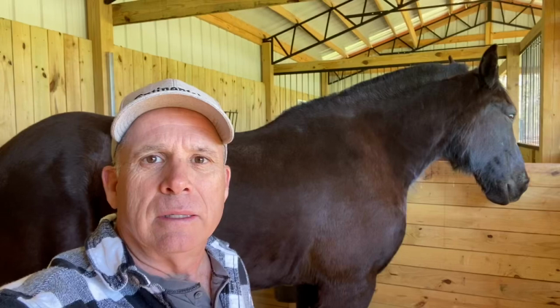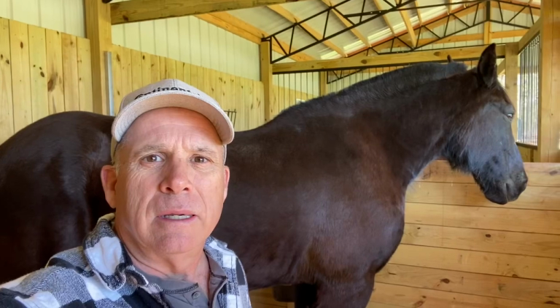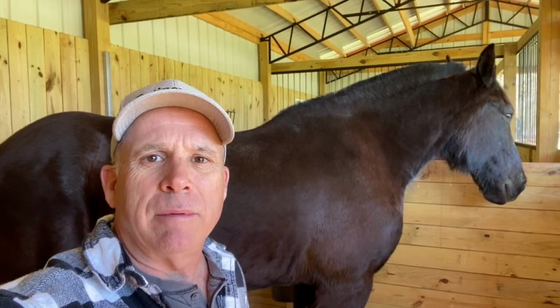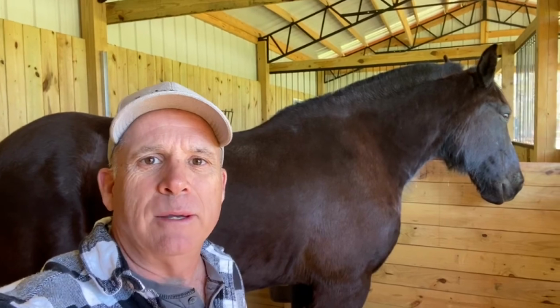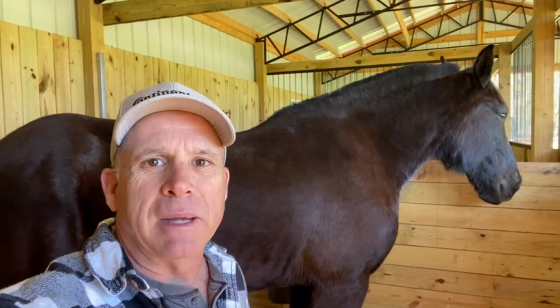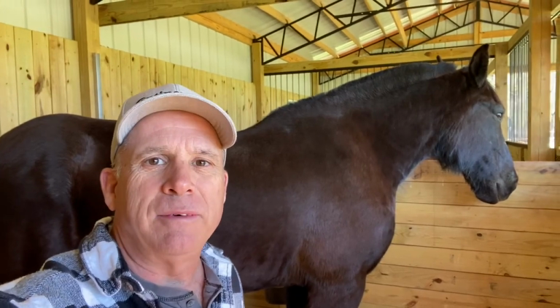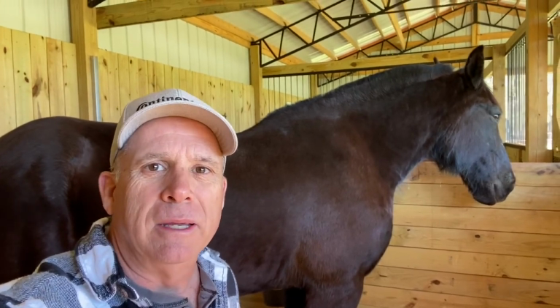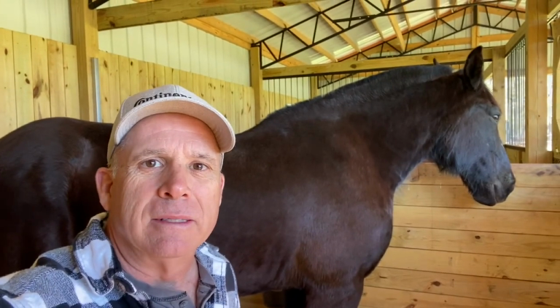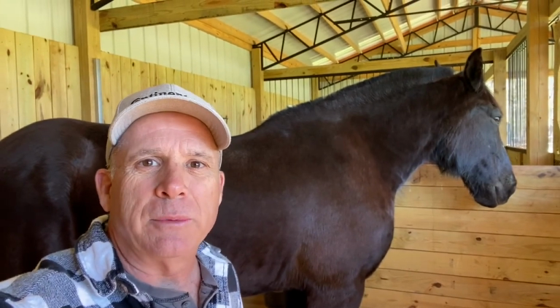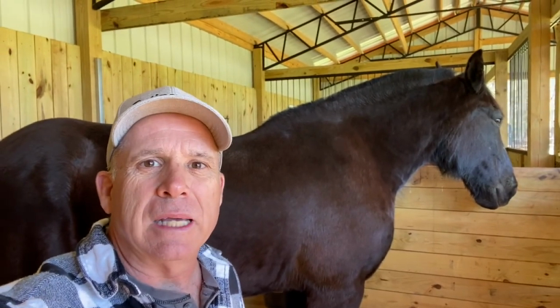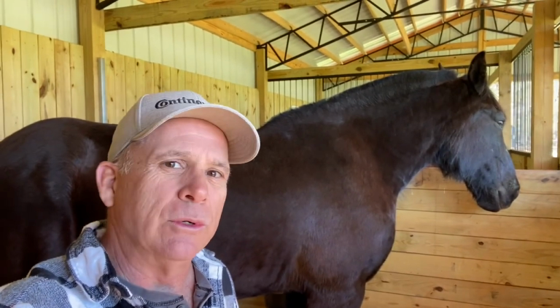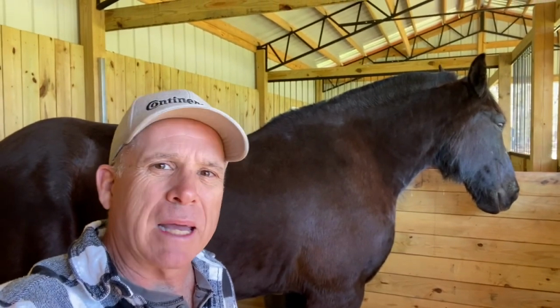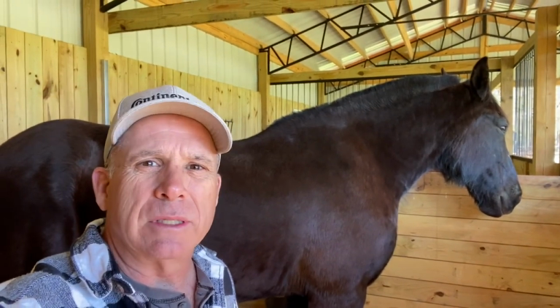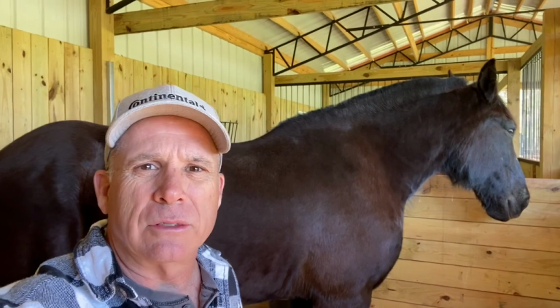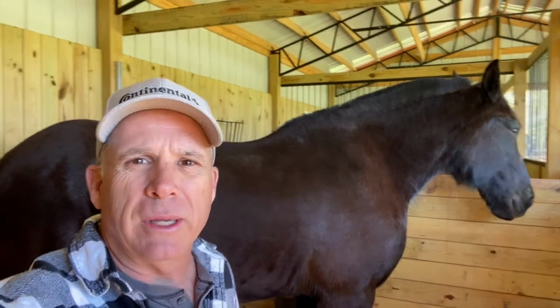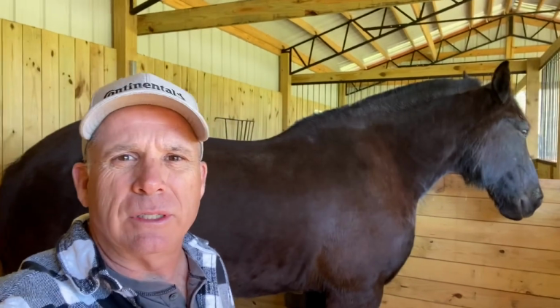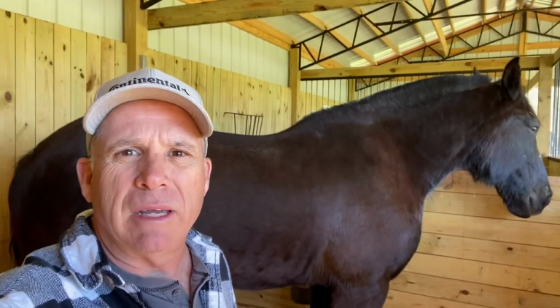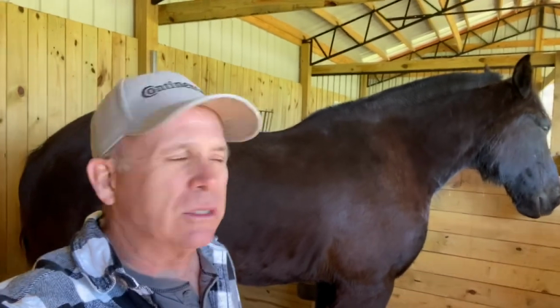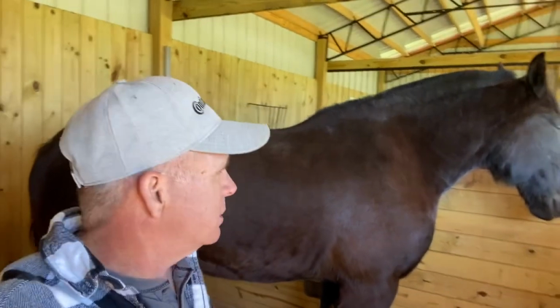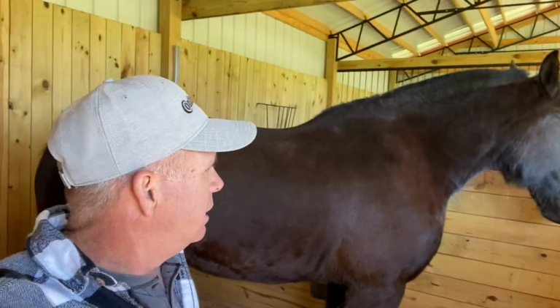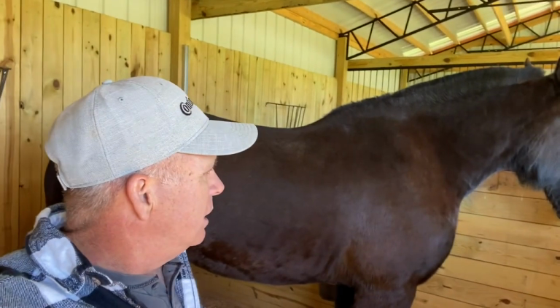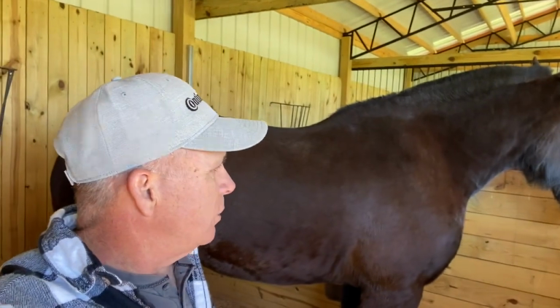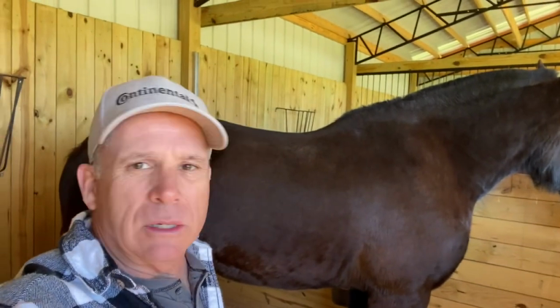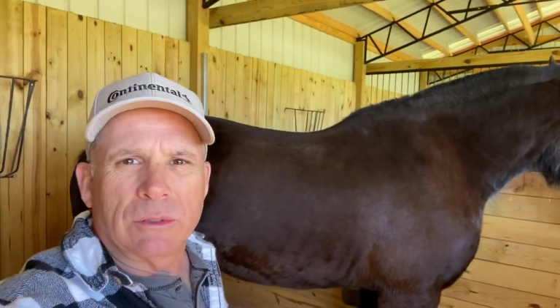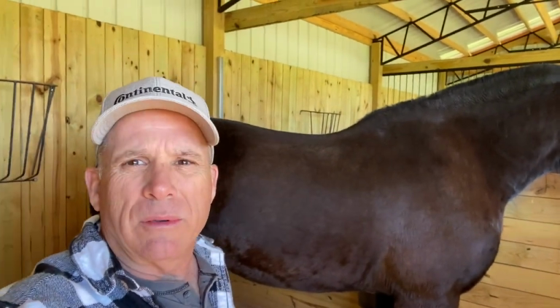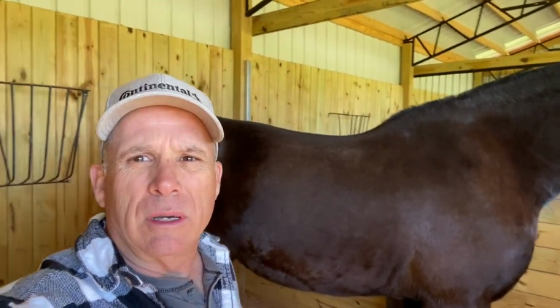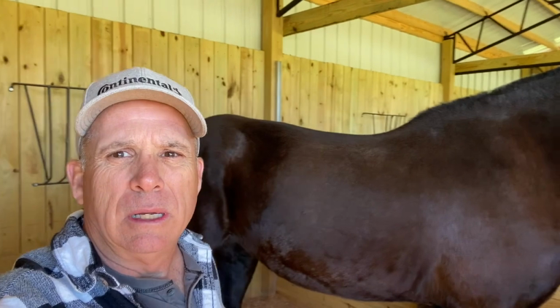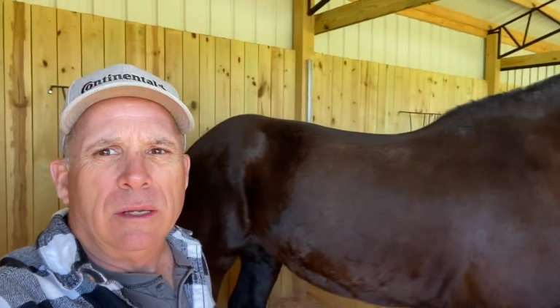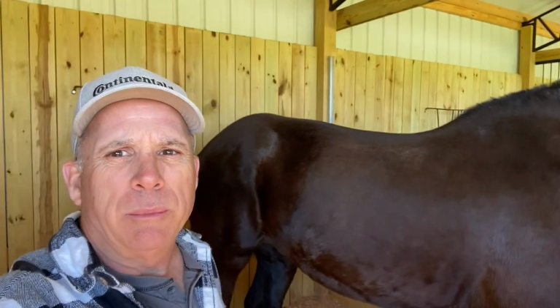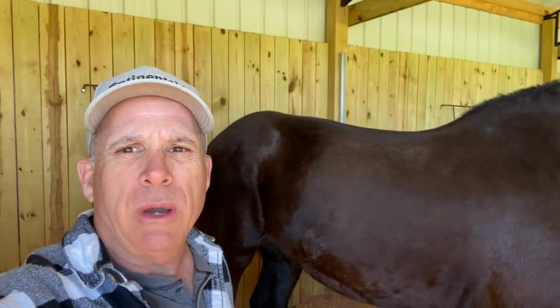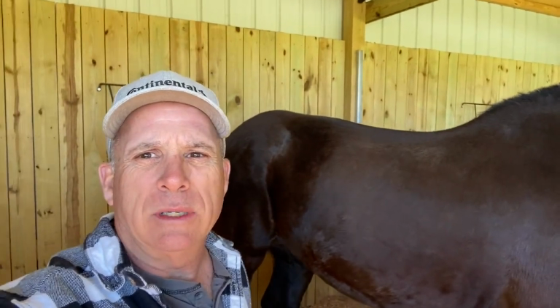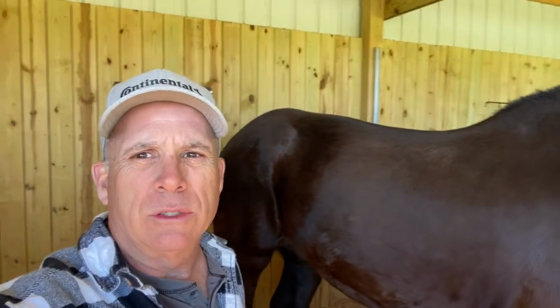Hey everybody, welcome back to the farm. This week we're going to take Jewel back over to see Dr. Zoe at Countryside Veterinary Services. Zoe's going to do a pre-pregnancy ultrasound on her.